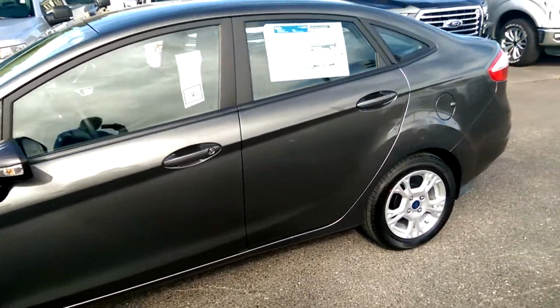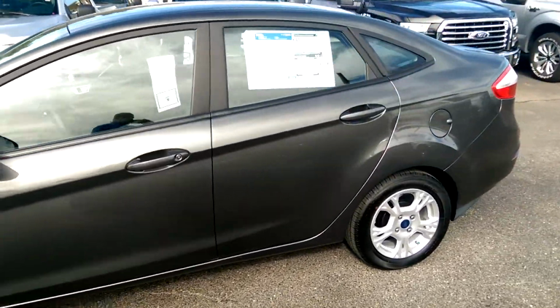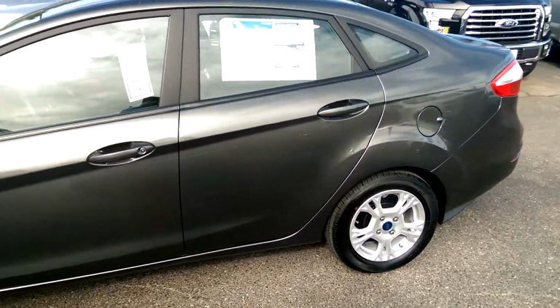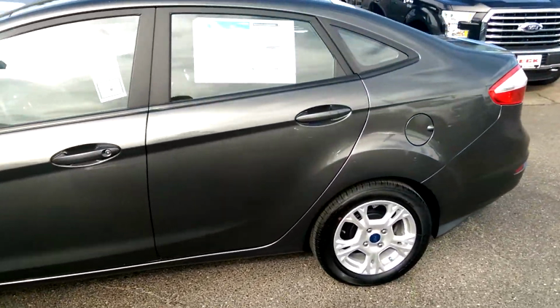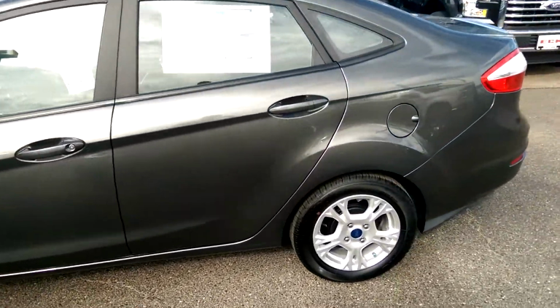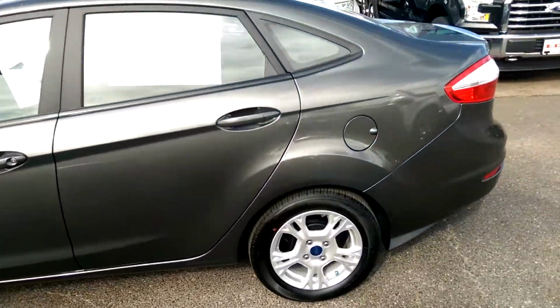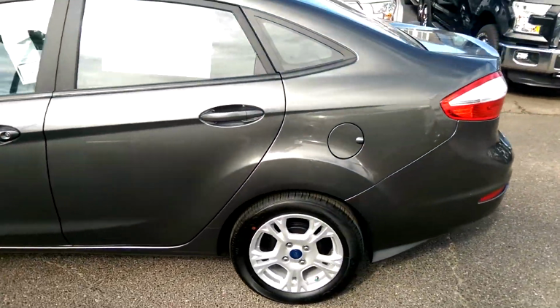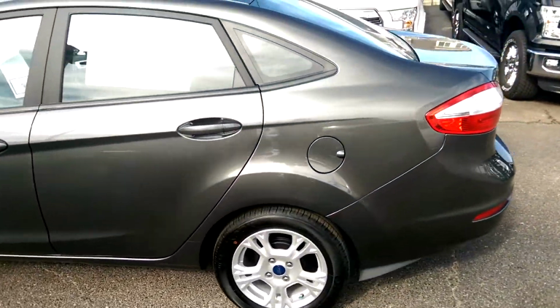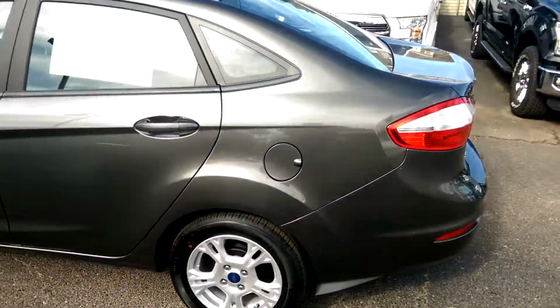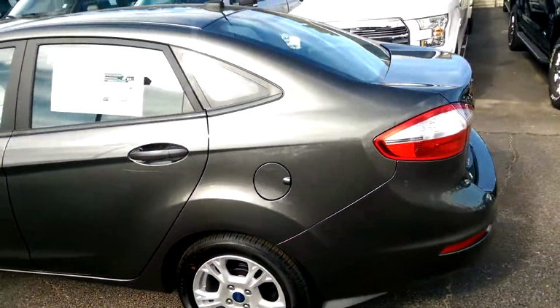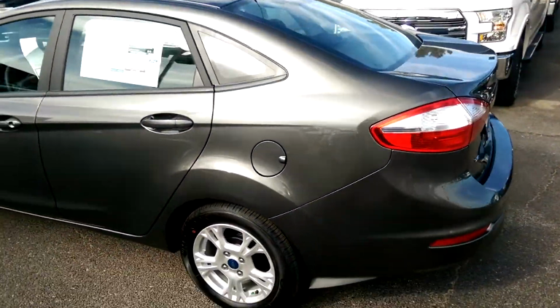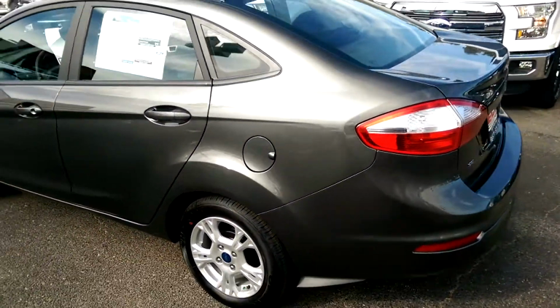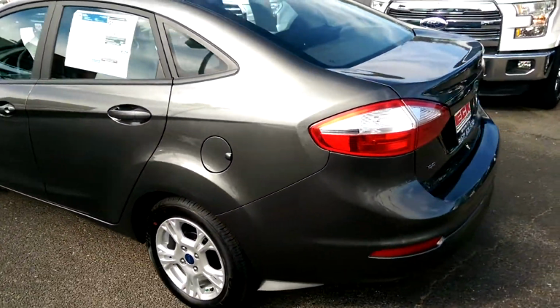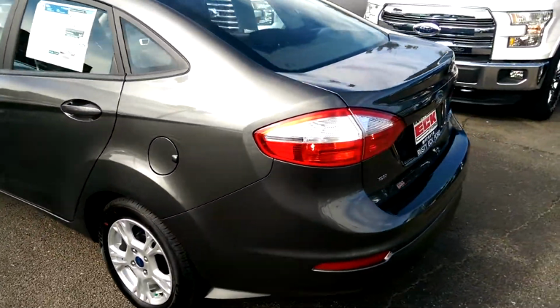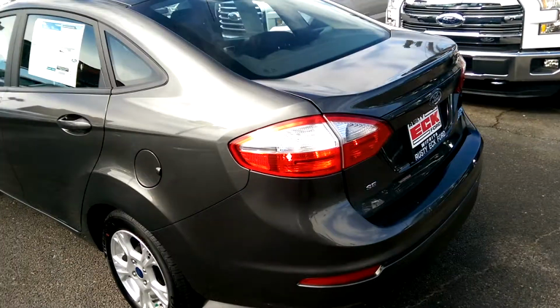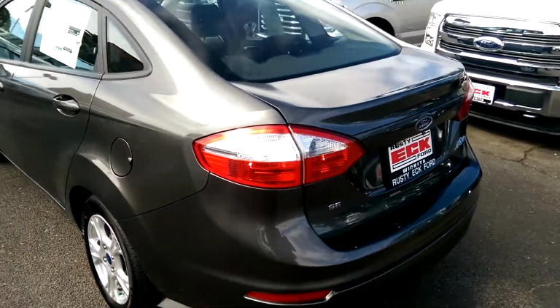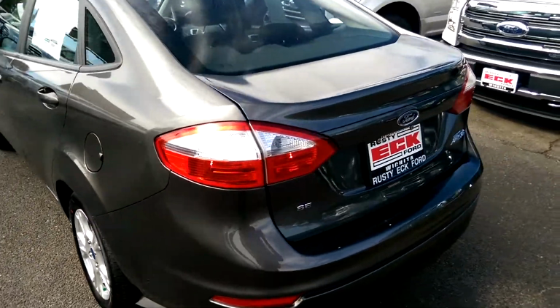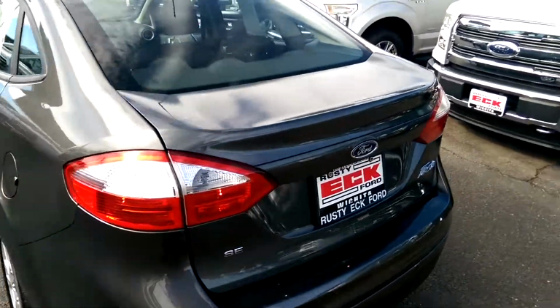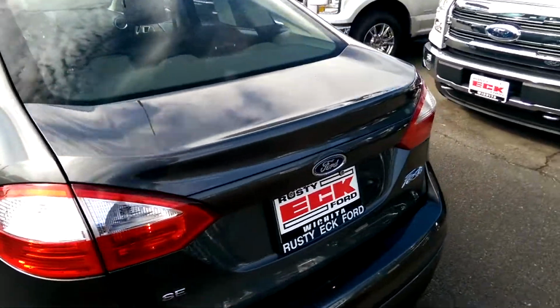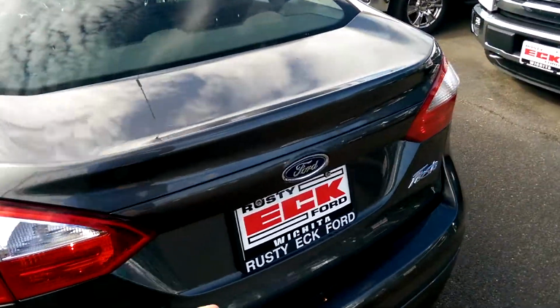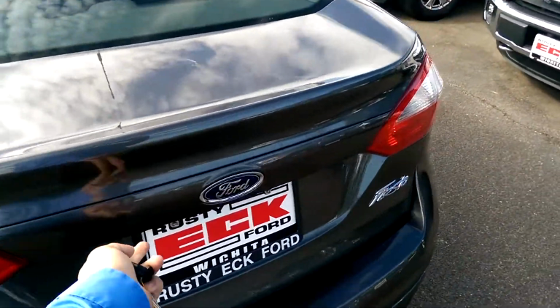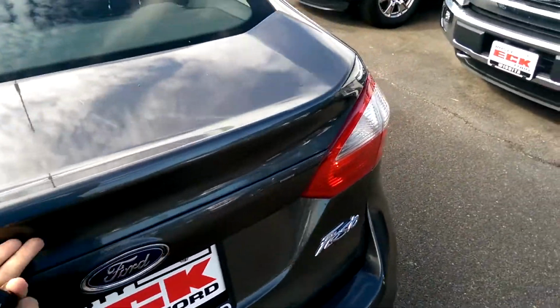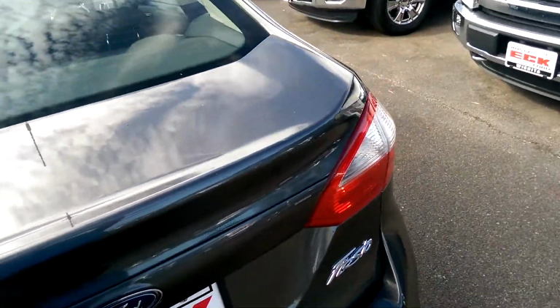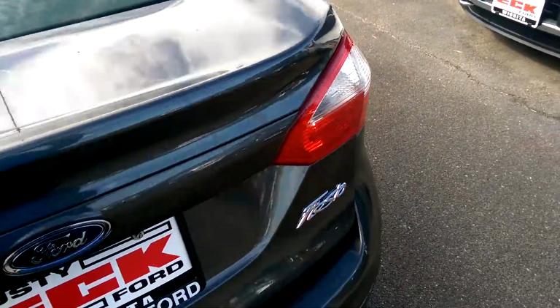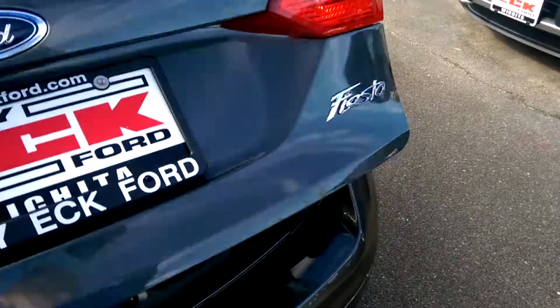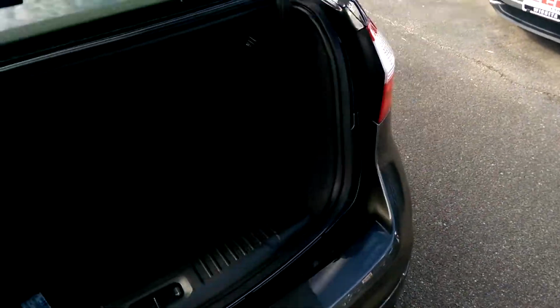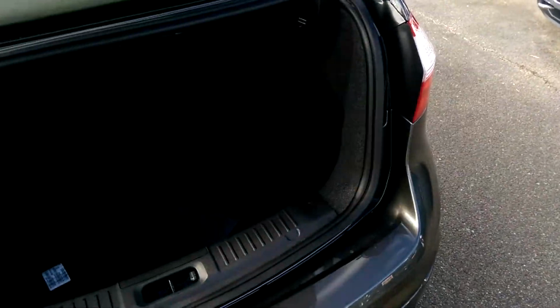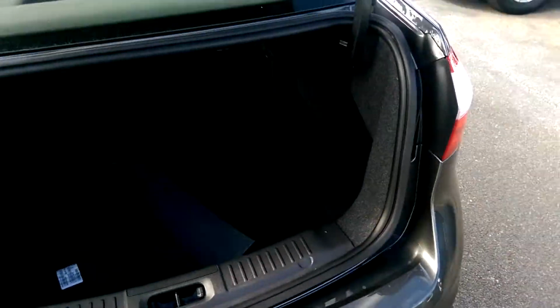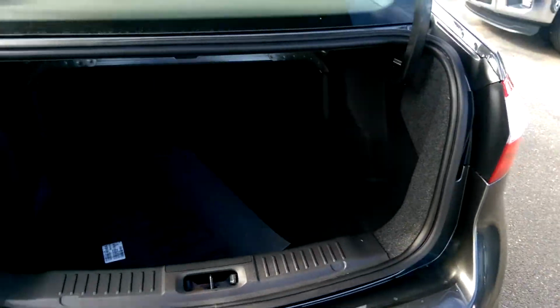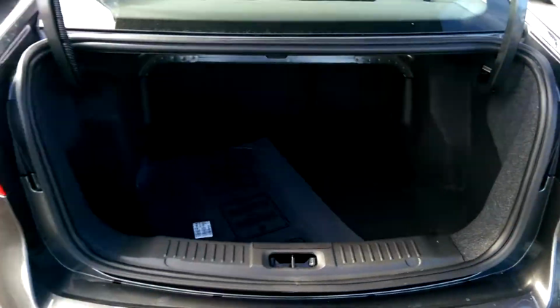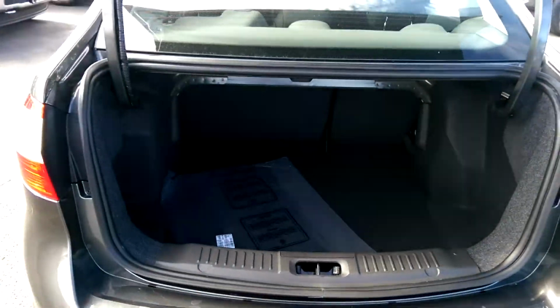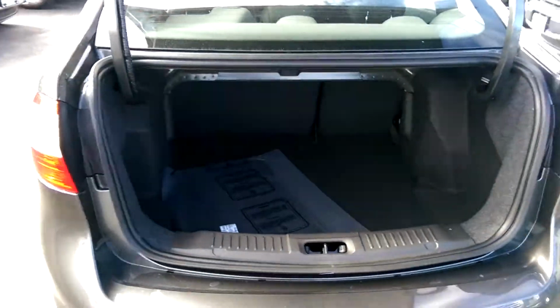Plenty of room in the trunk. She's gonna get a whole lot better gas mileage compared to what she's used to, that's for sure. Still plenty of room back there.